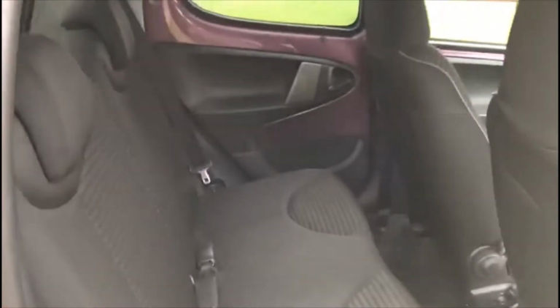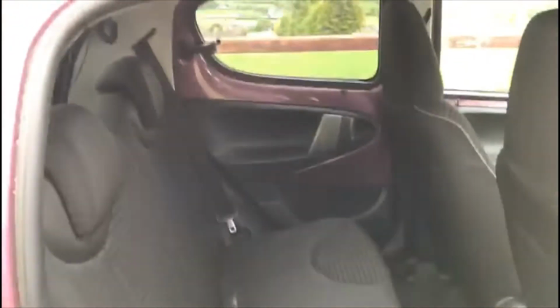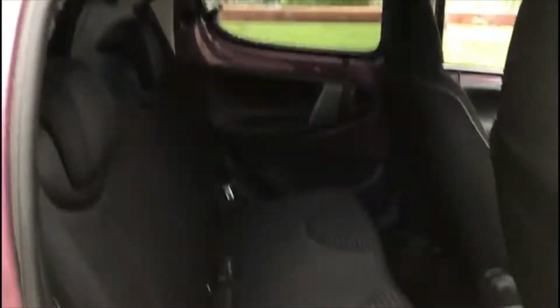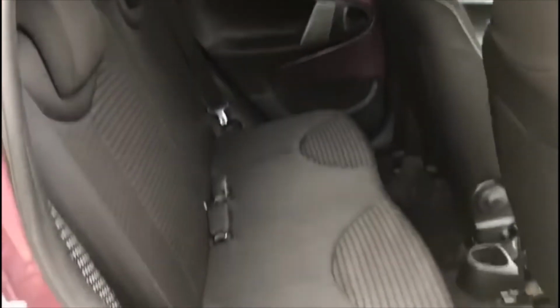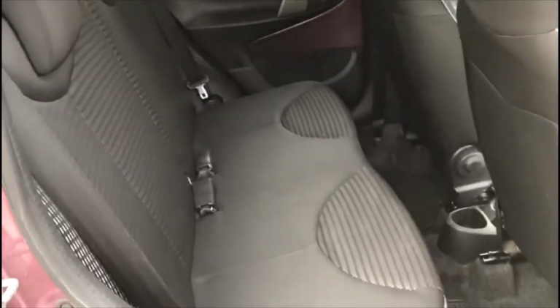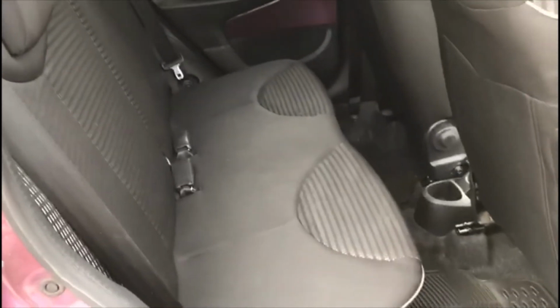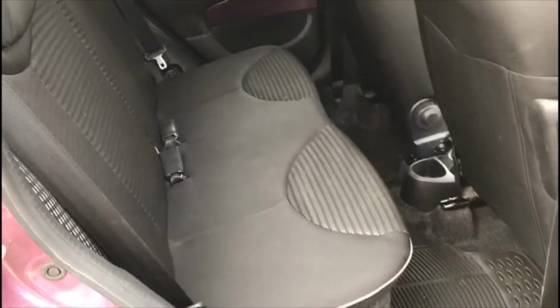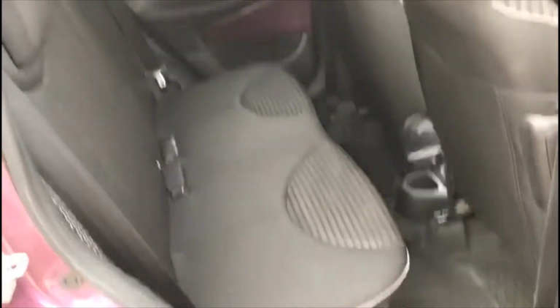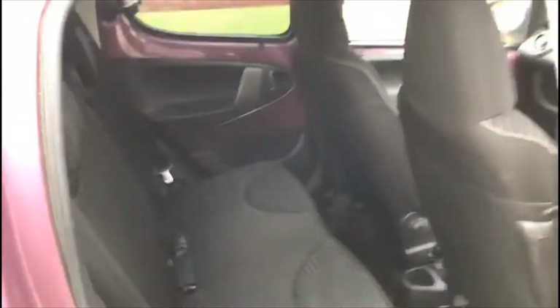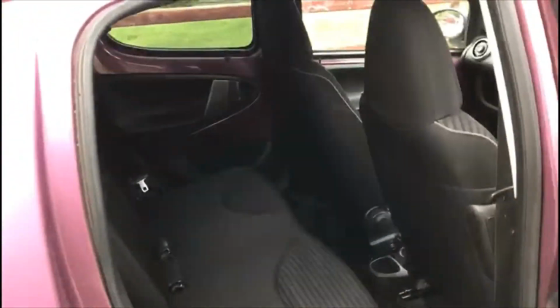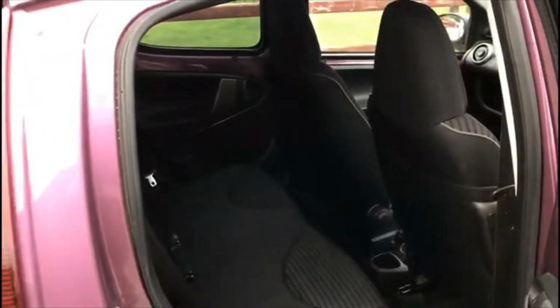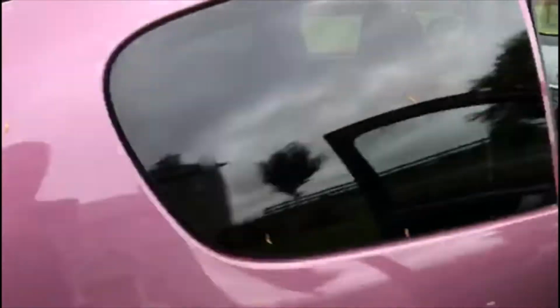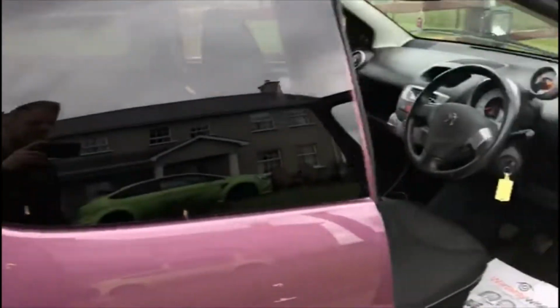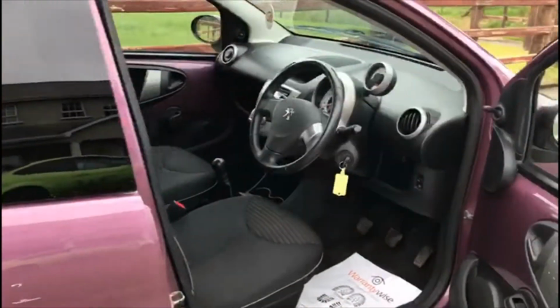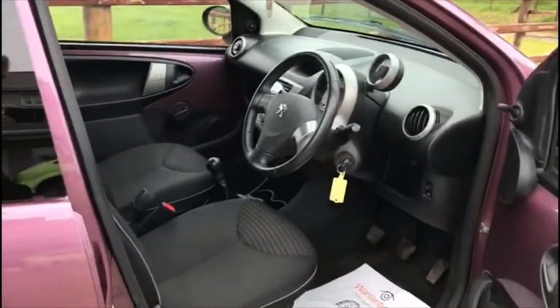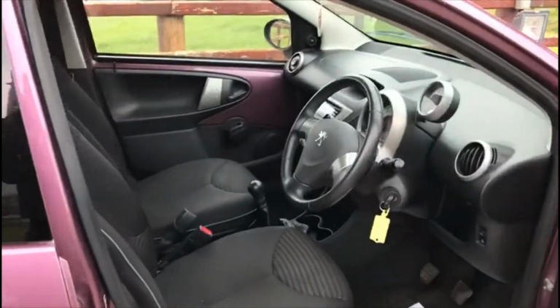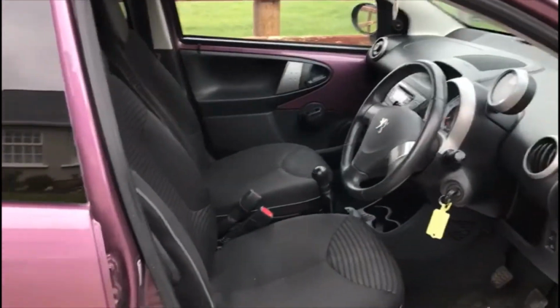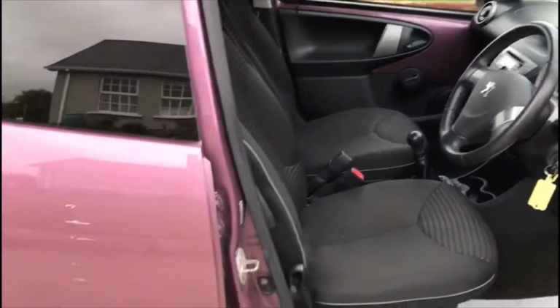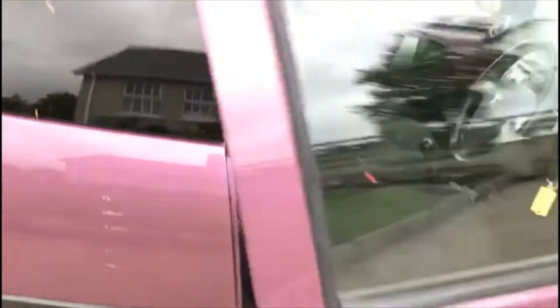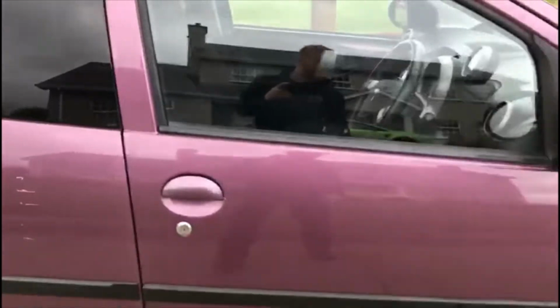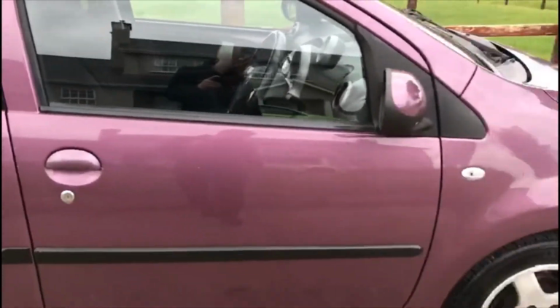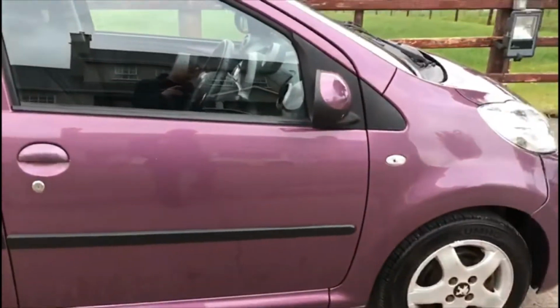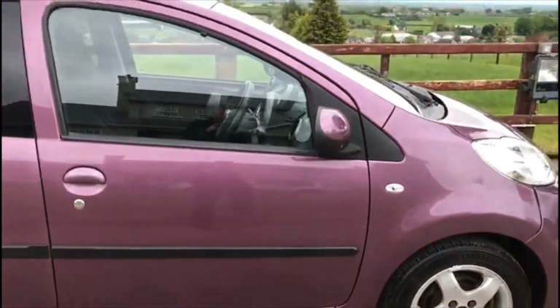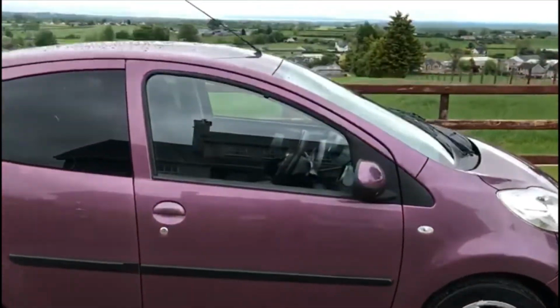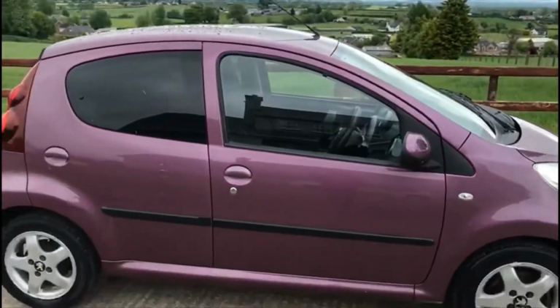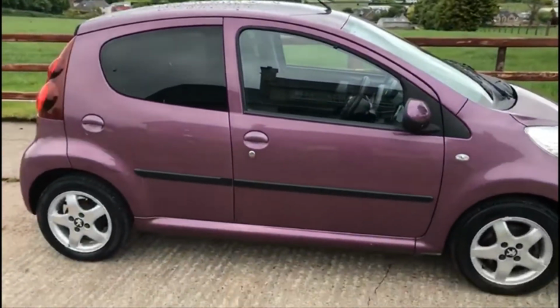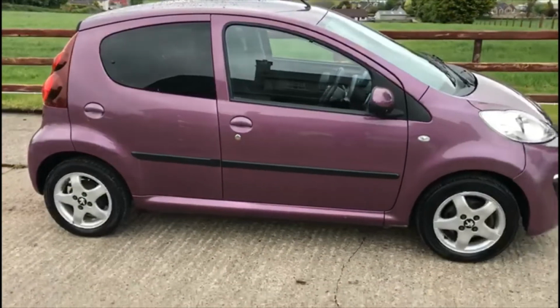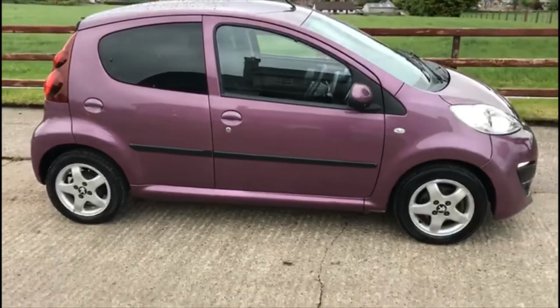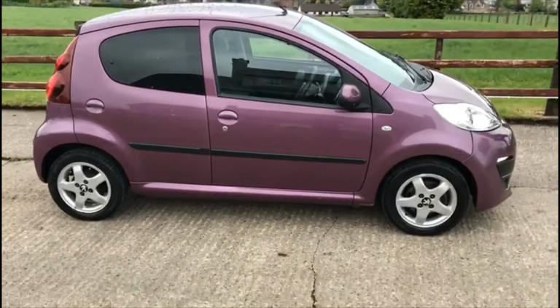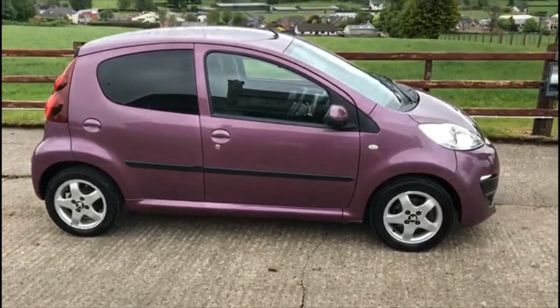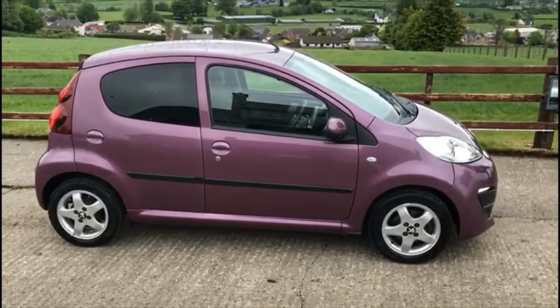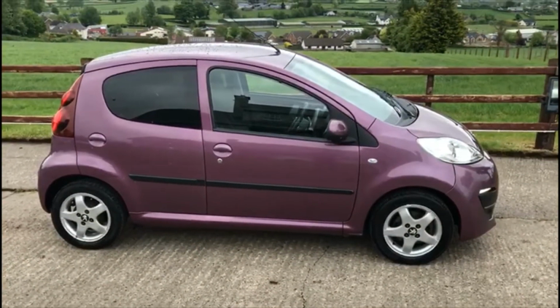5 doors, 4 seats. Cracking wee car. Test drive welcome. Any other enquiries just let us know, and don't be afraid of the phone either. Thank you.